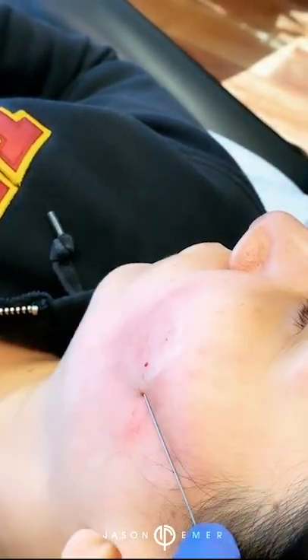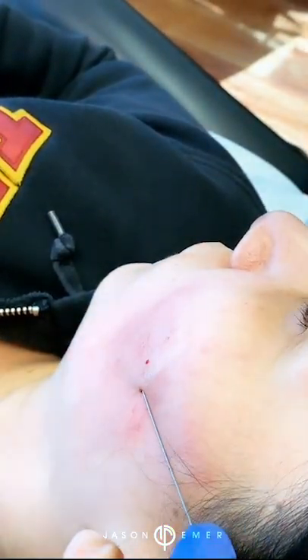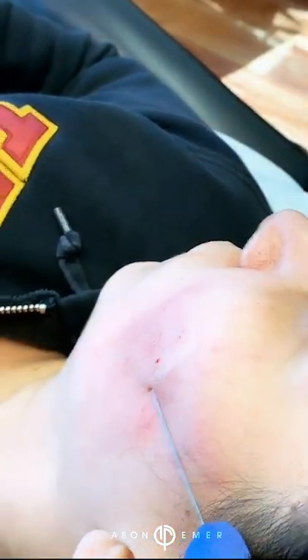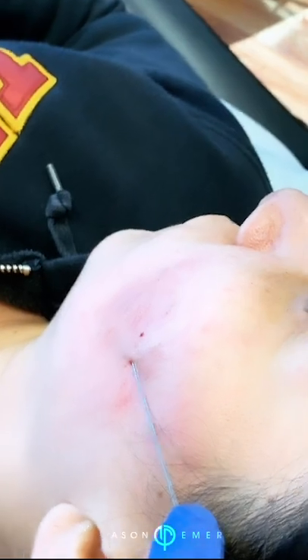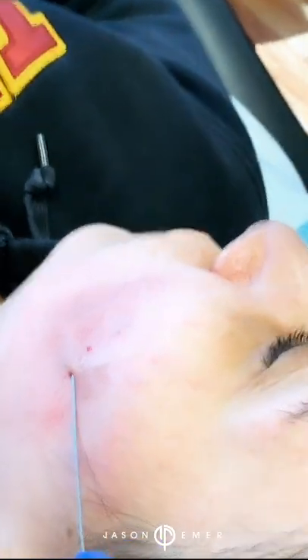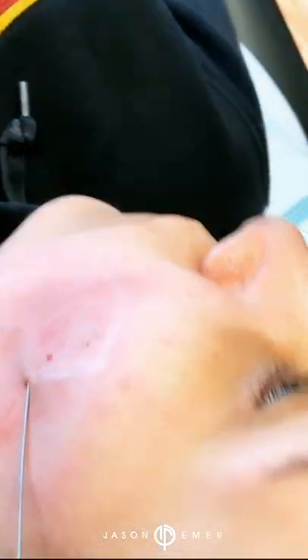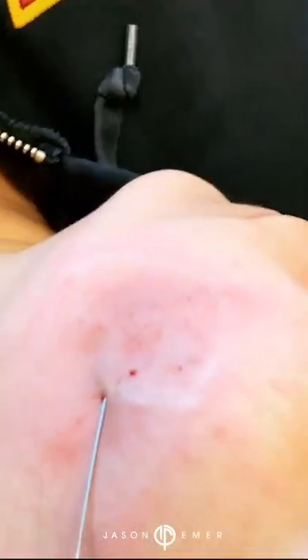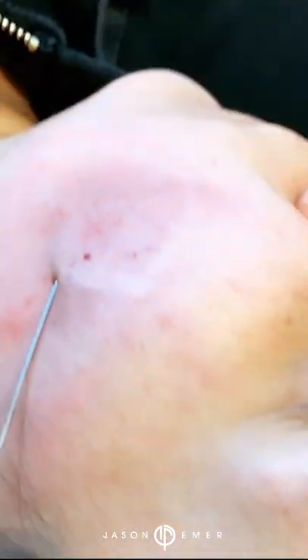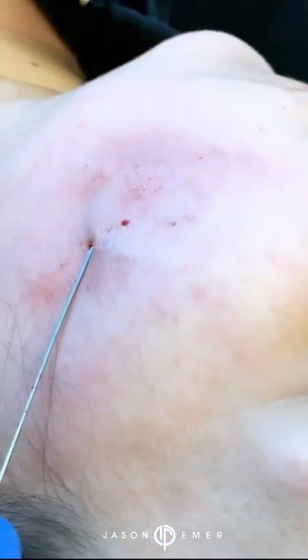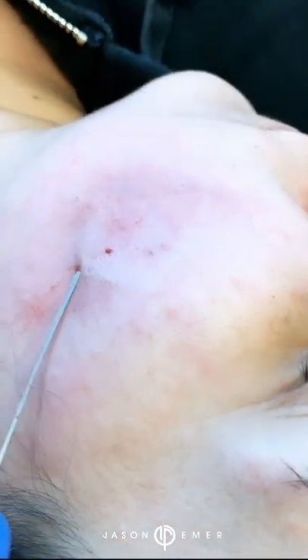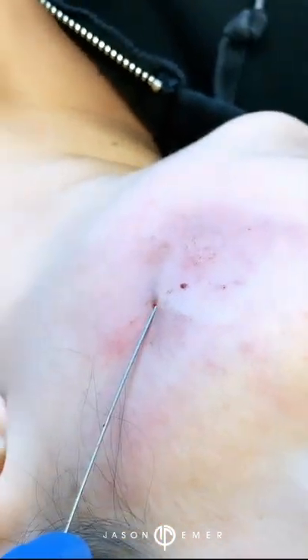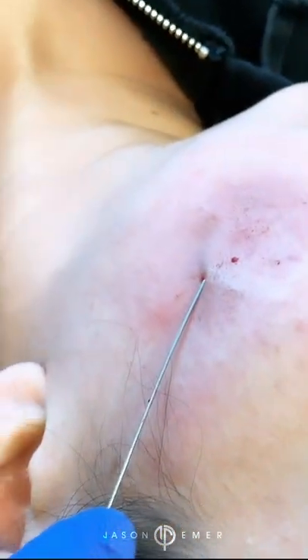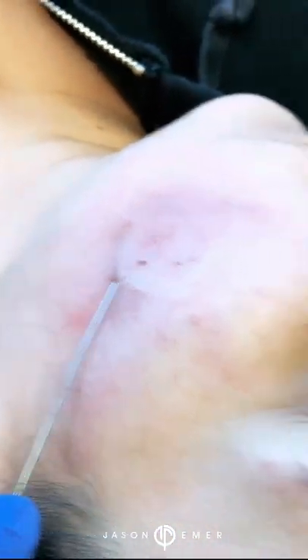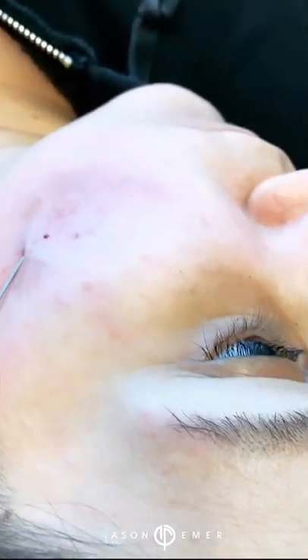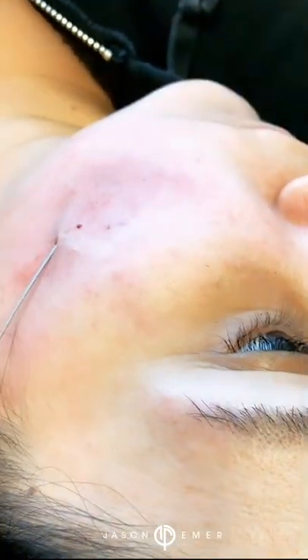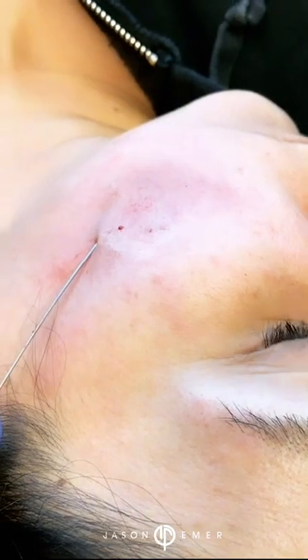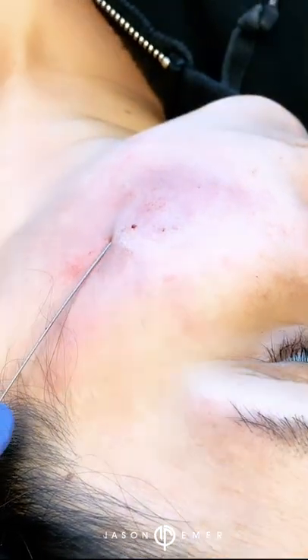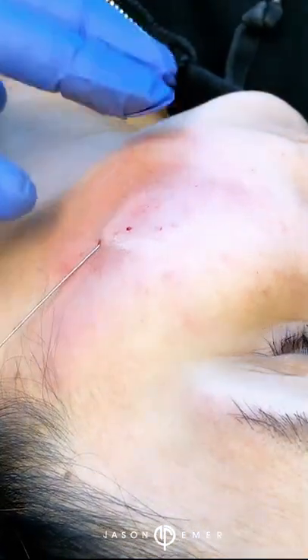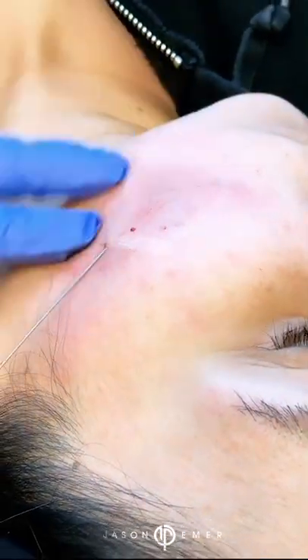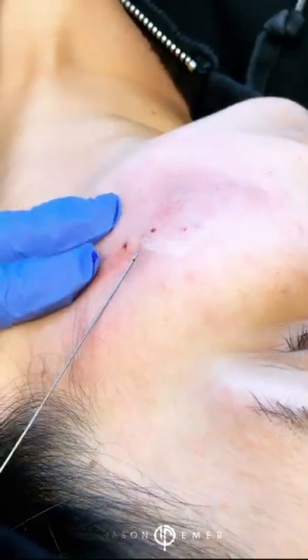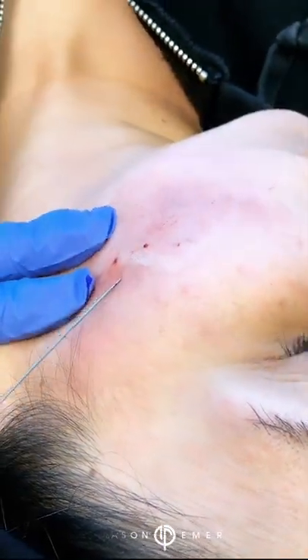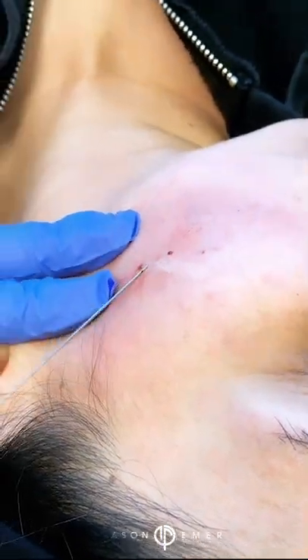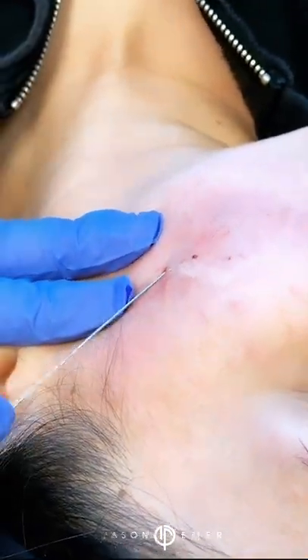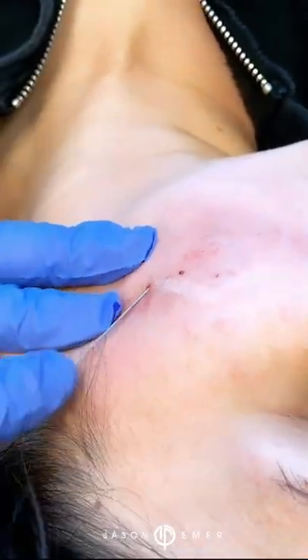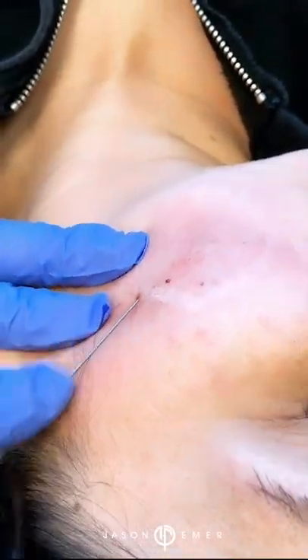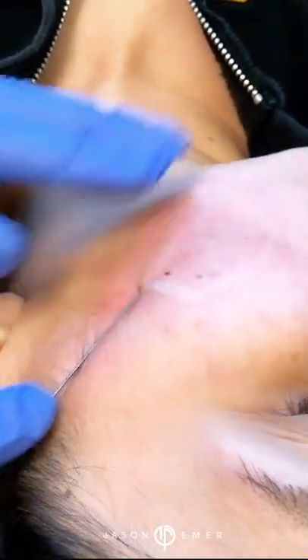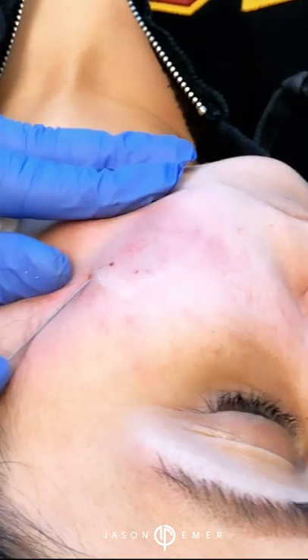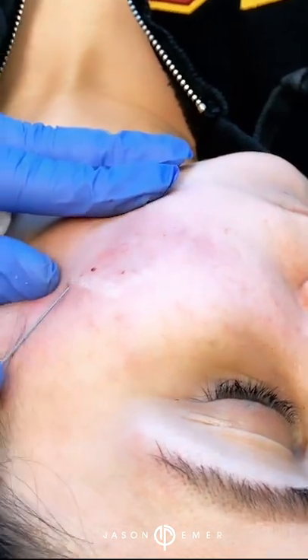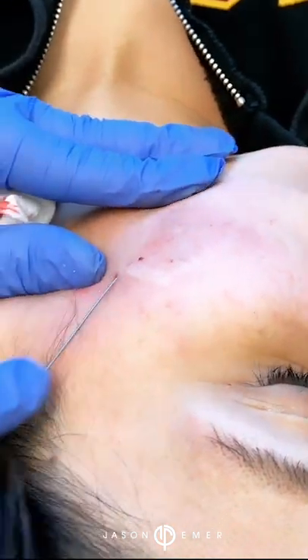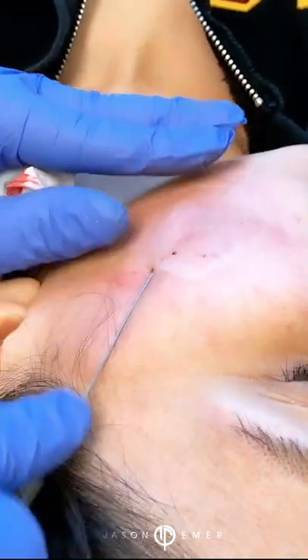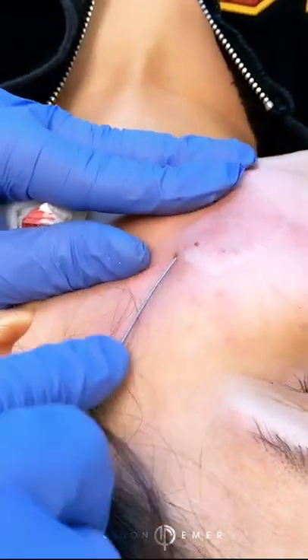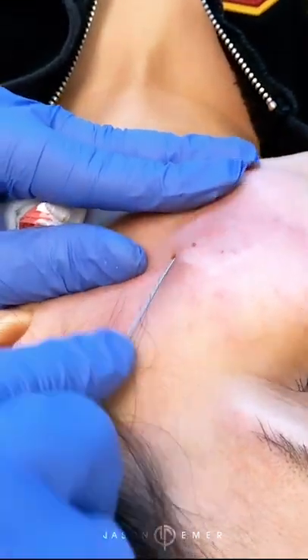You can kind of move over a little bit and show people a little closer. Look right there — you can see from one insertion point, I can literally reach your whole face with minimal pain. This is amazing.